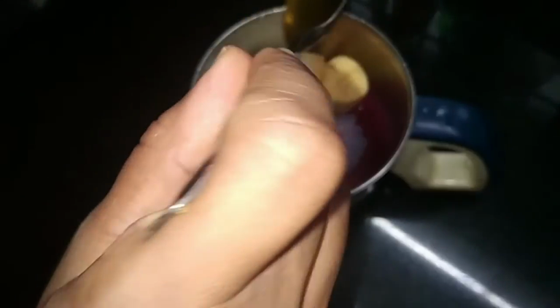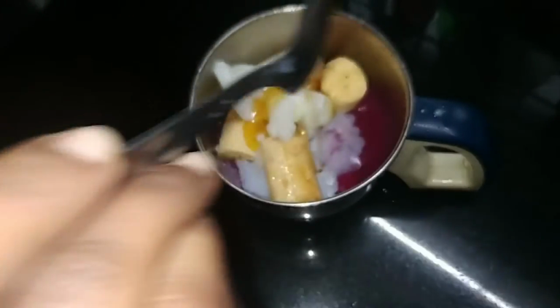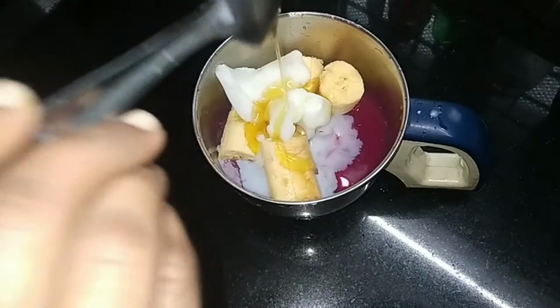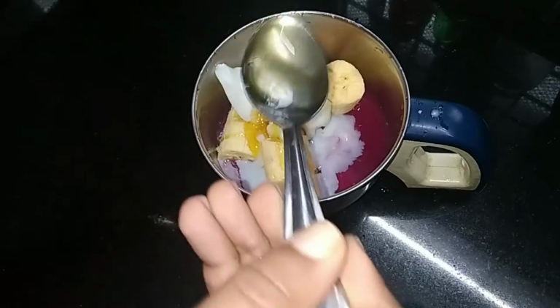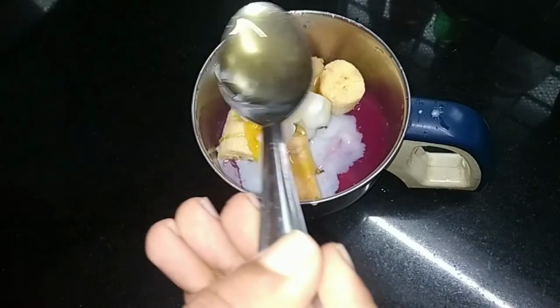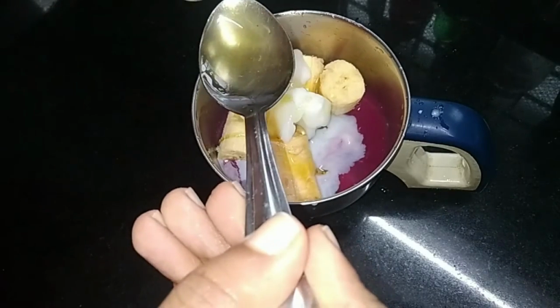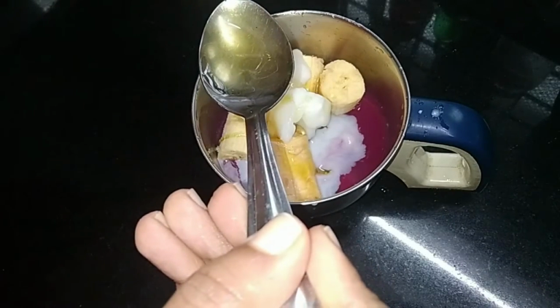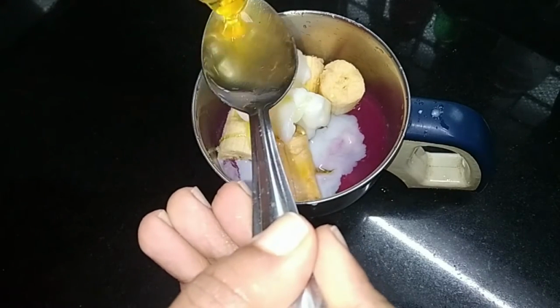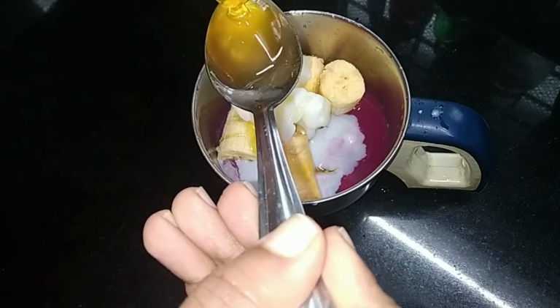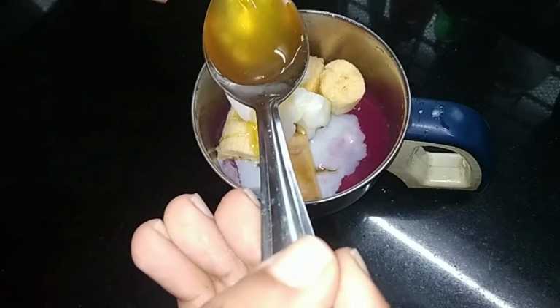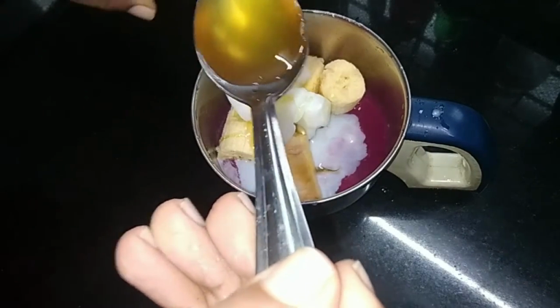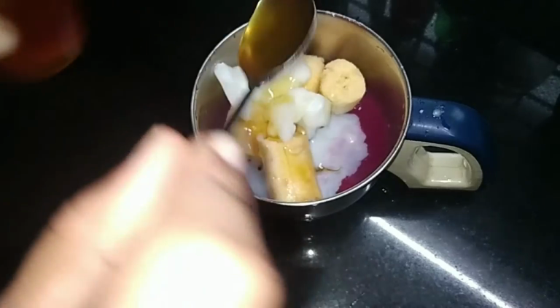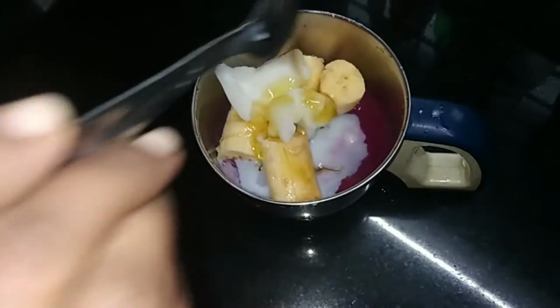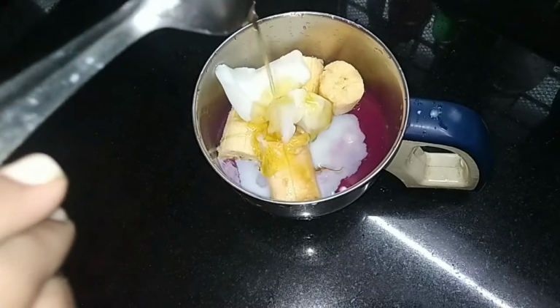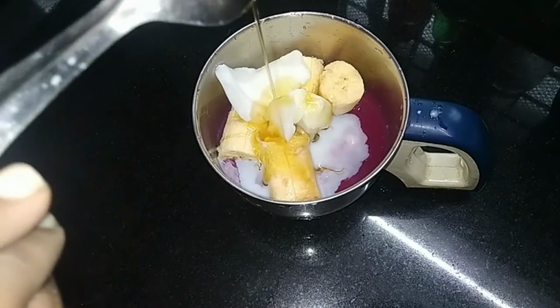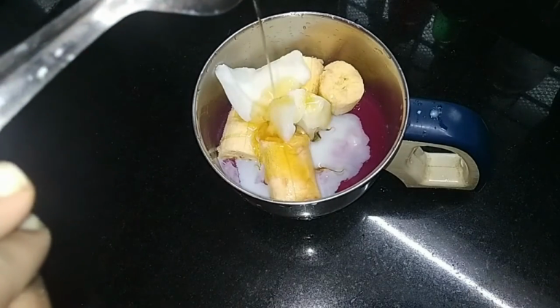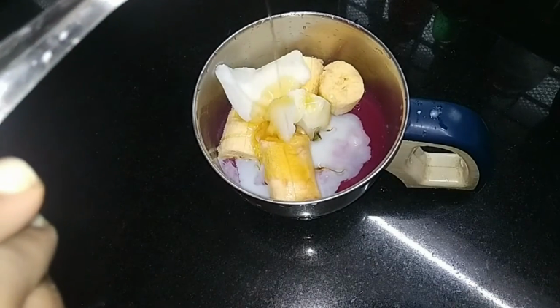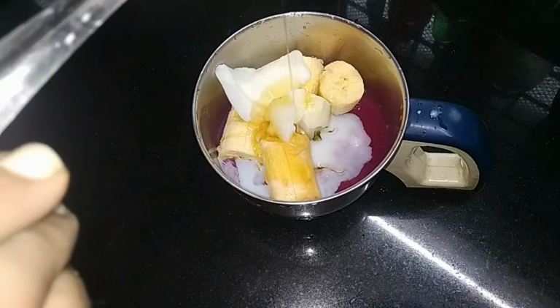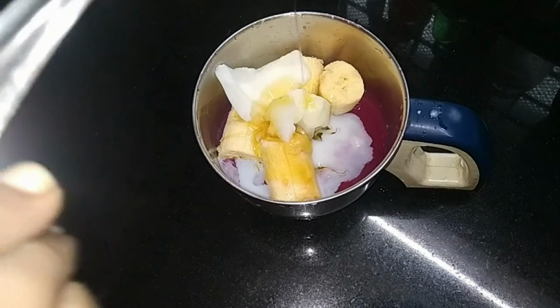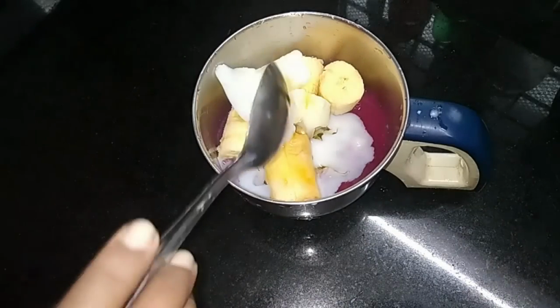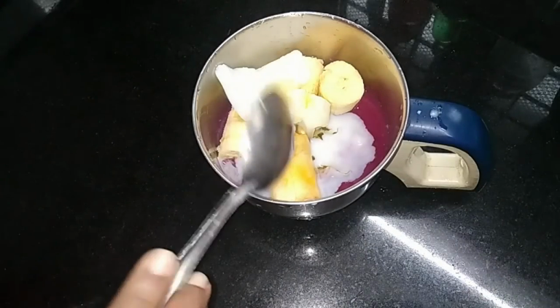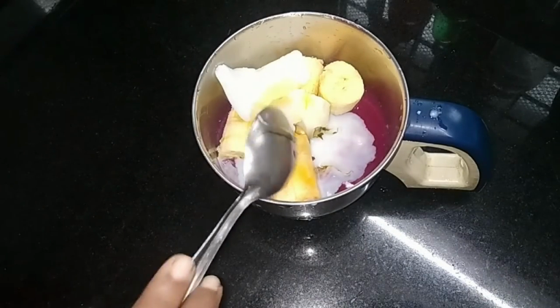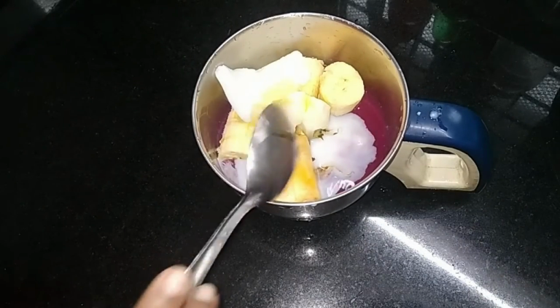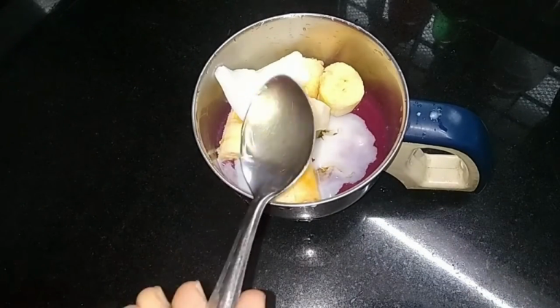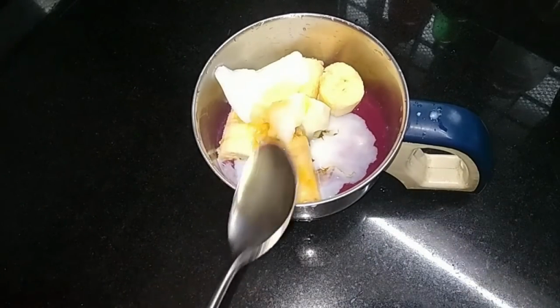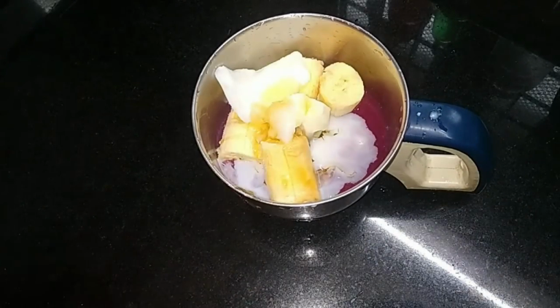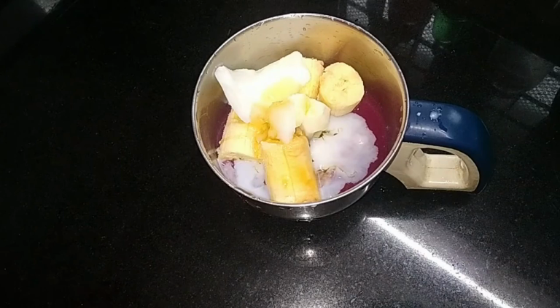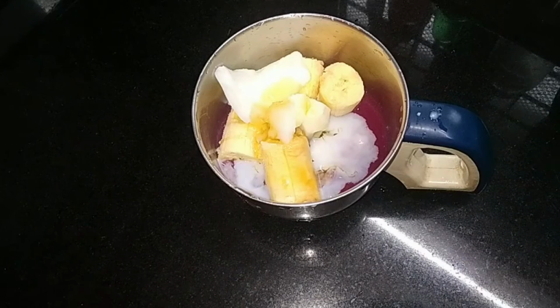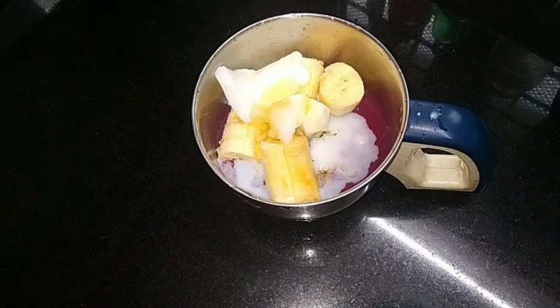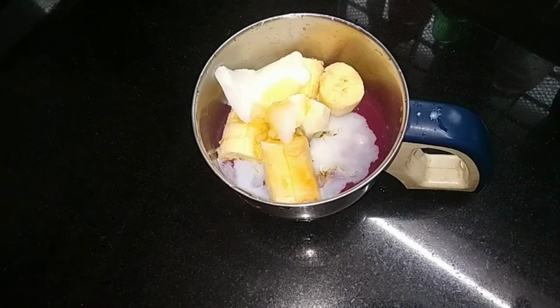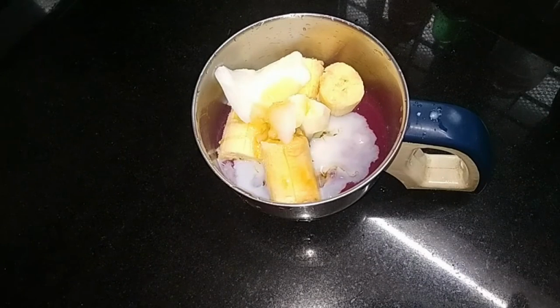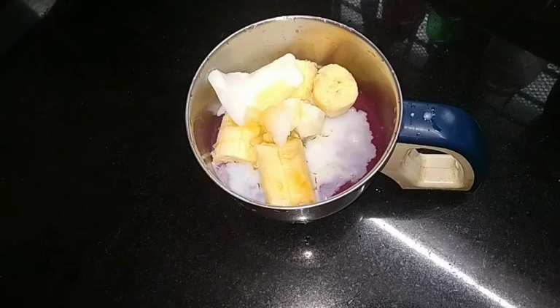I will add a lot of water to the pot. I will make a healthy drink.